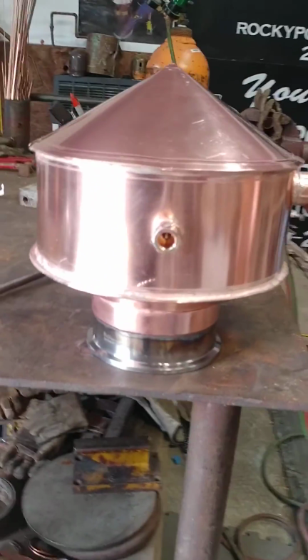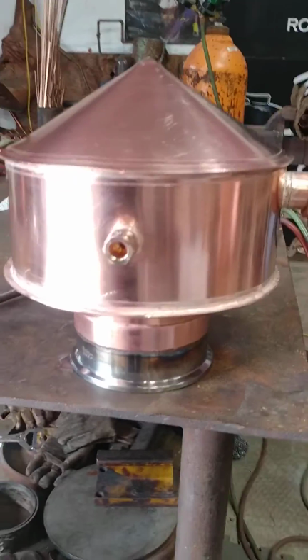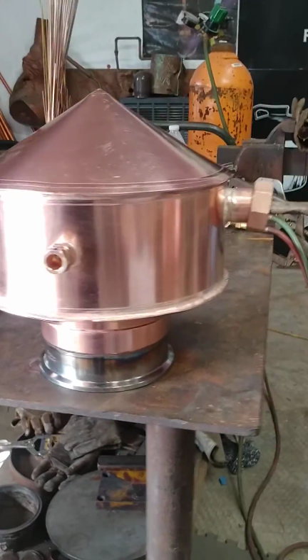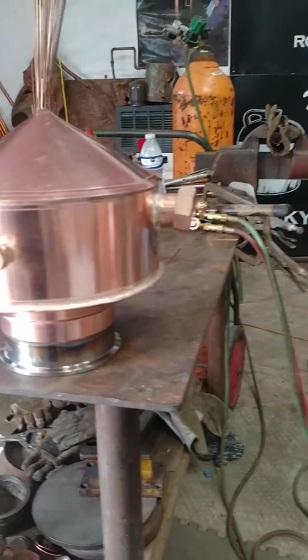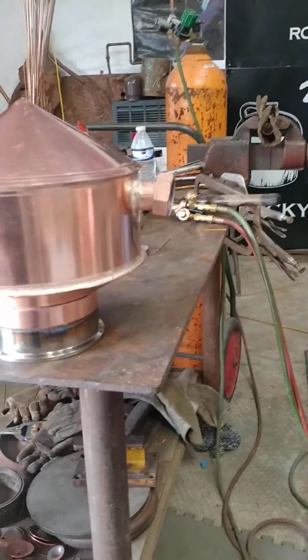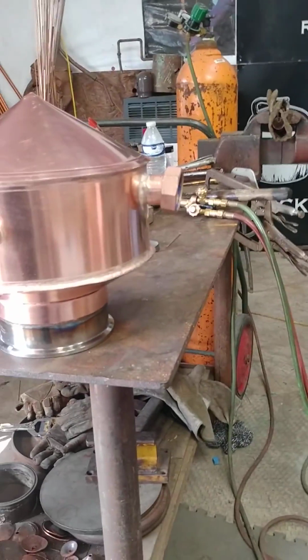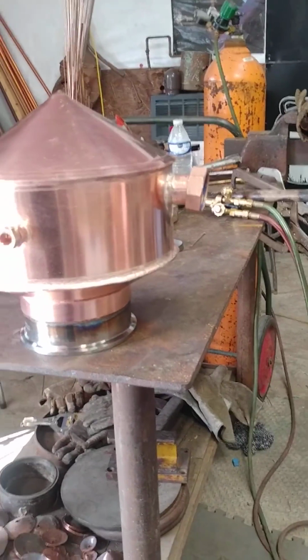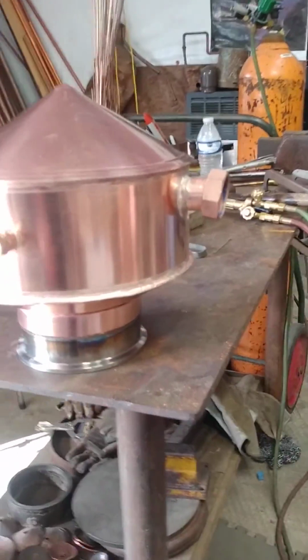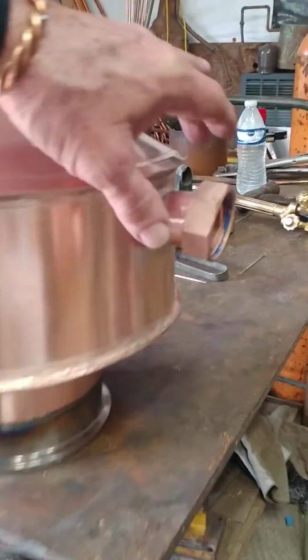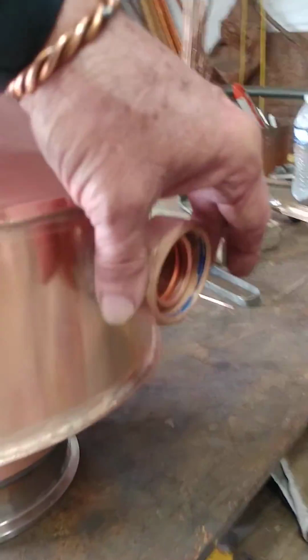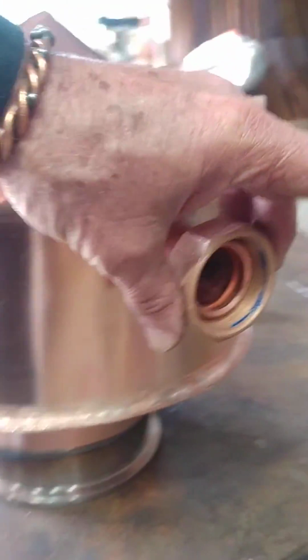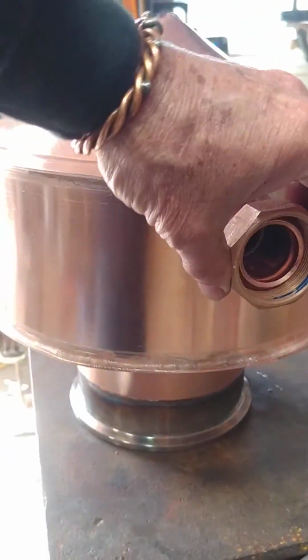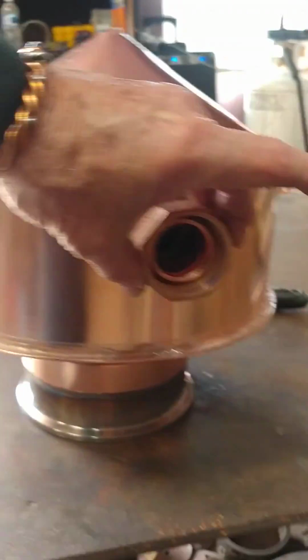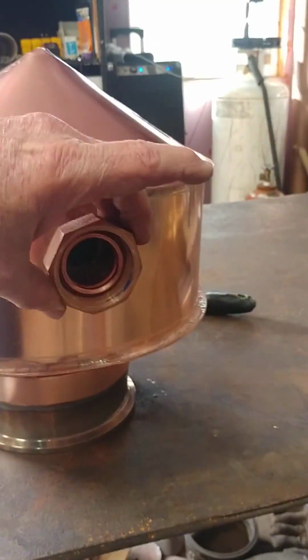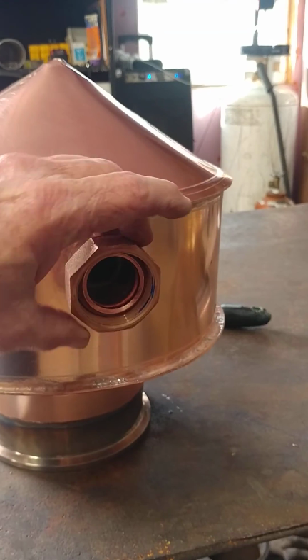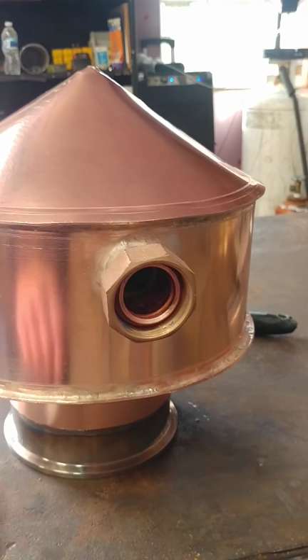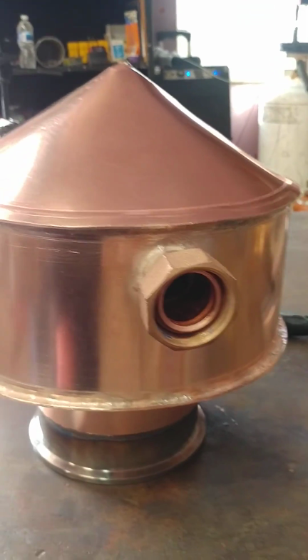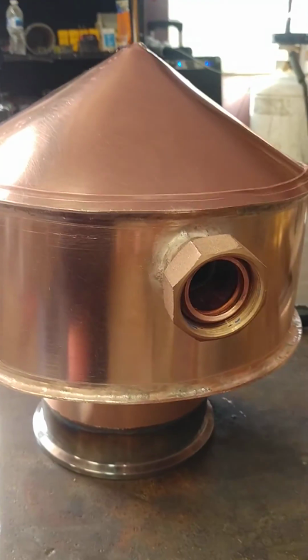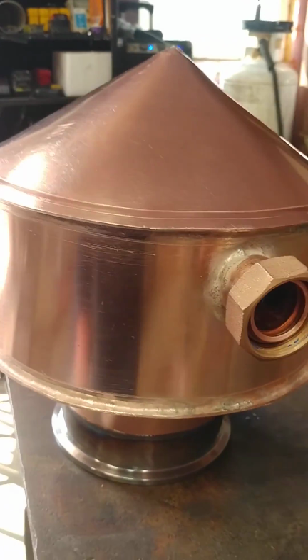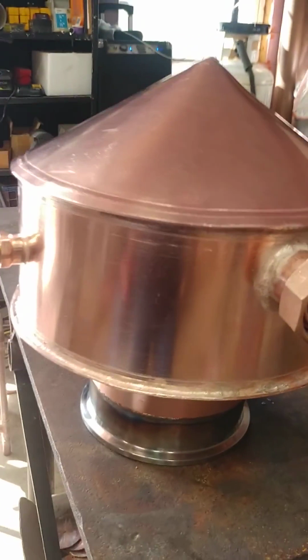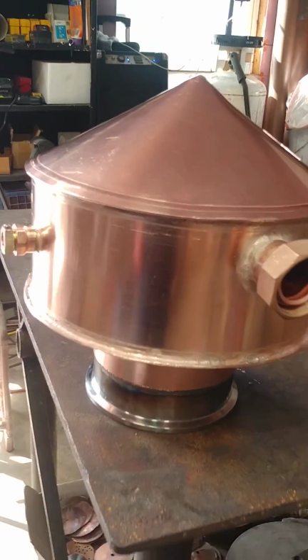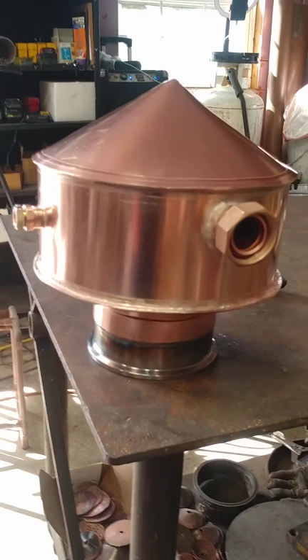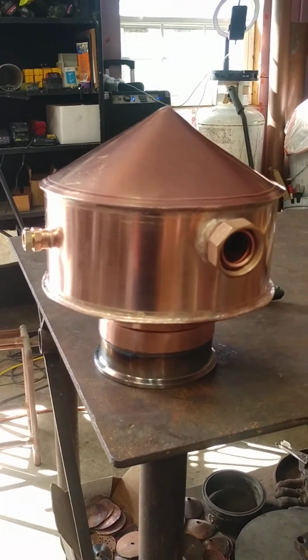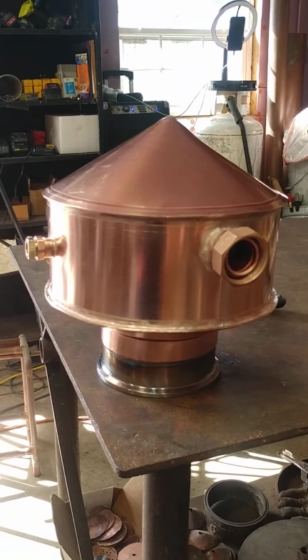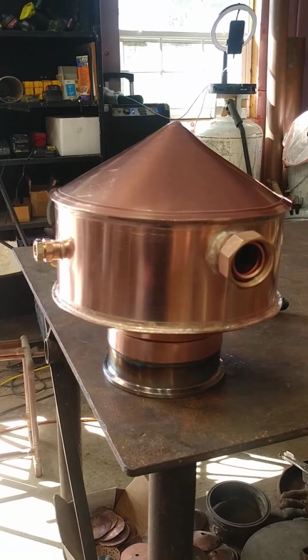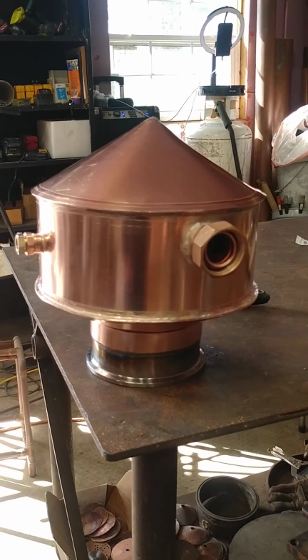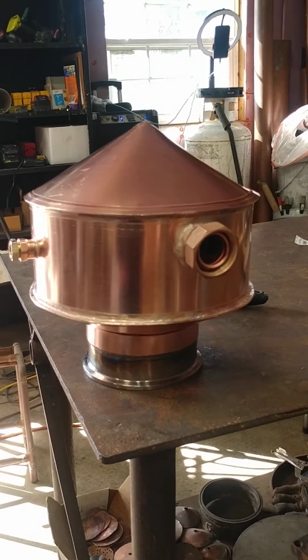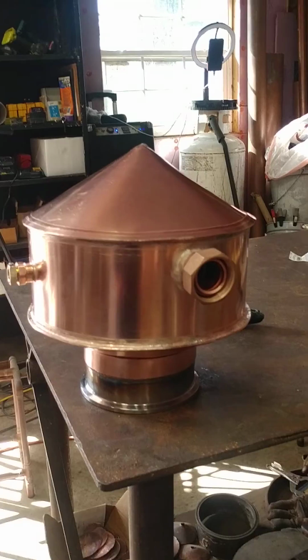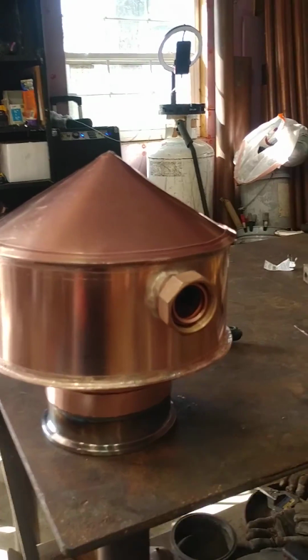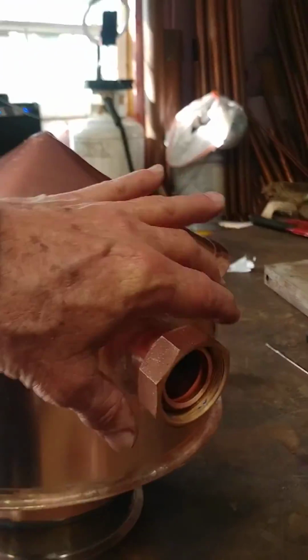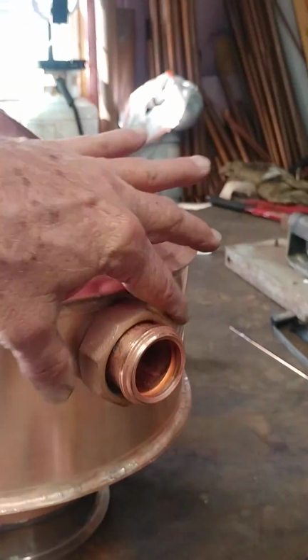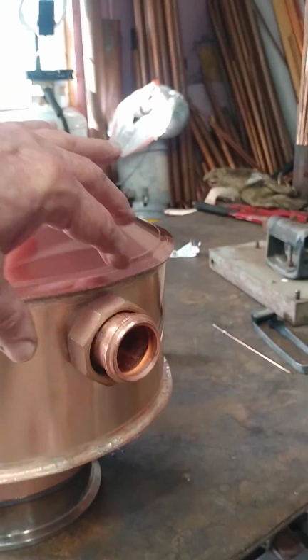There's the port for the thermometer — inch and a quarter union. That is a lid-free brass fitting that goes with it, not really in contact anyway.